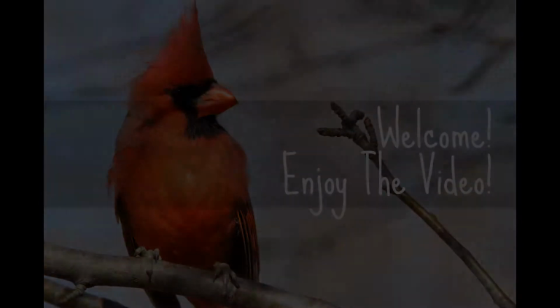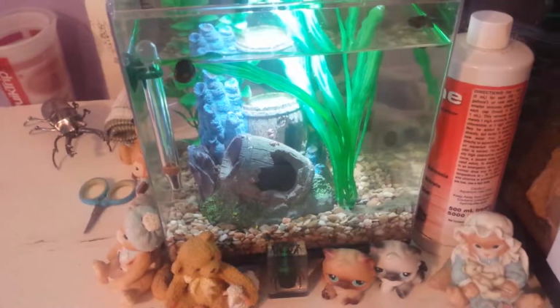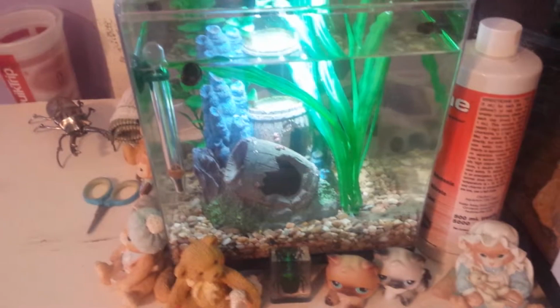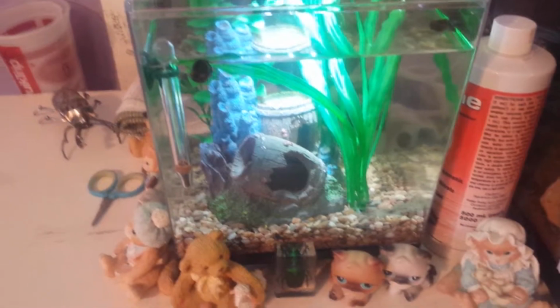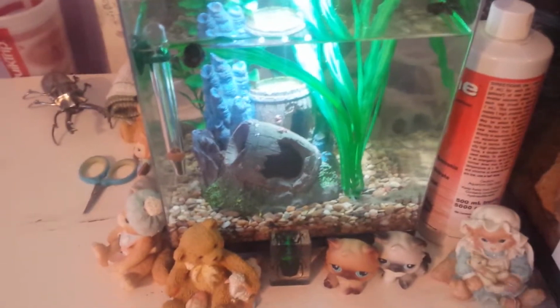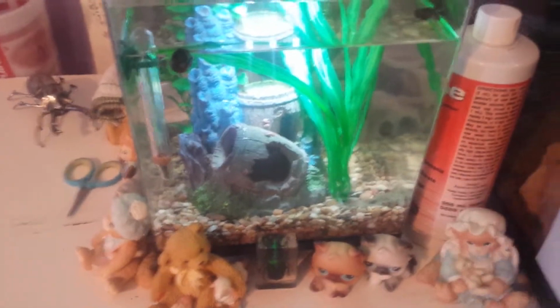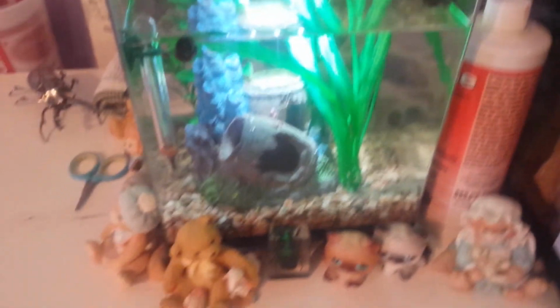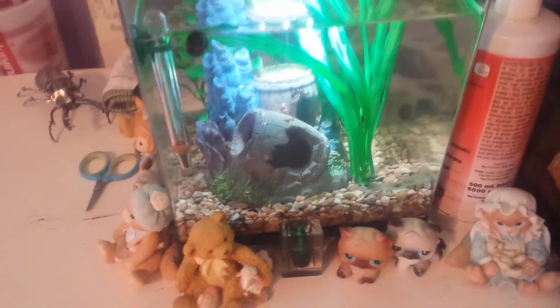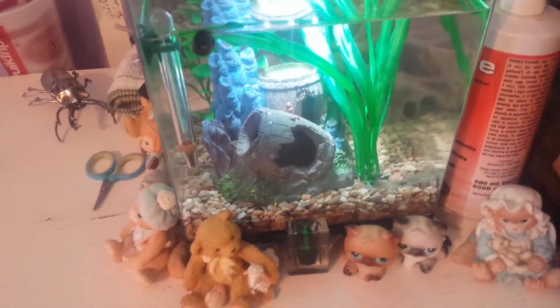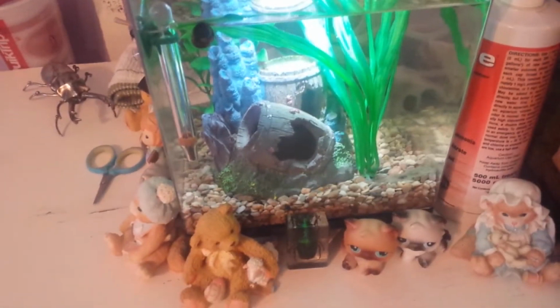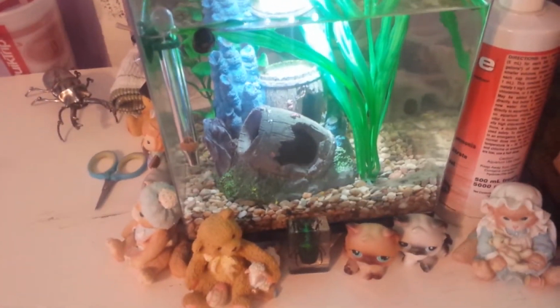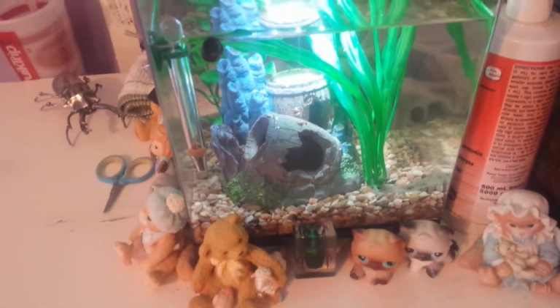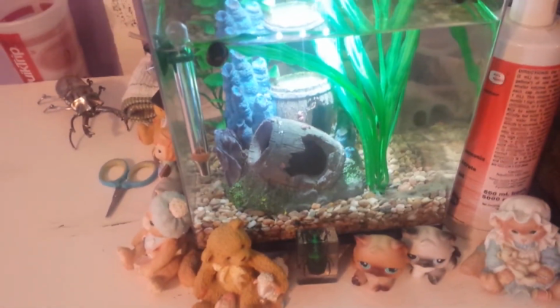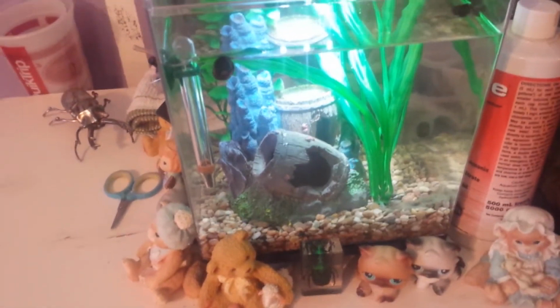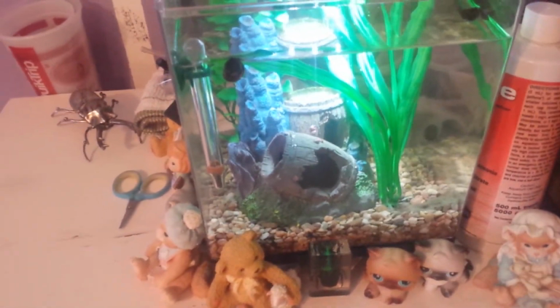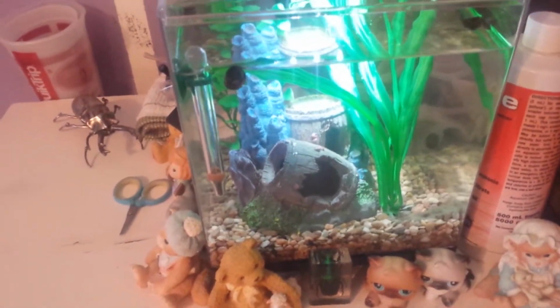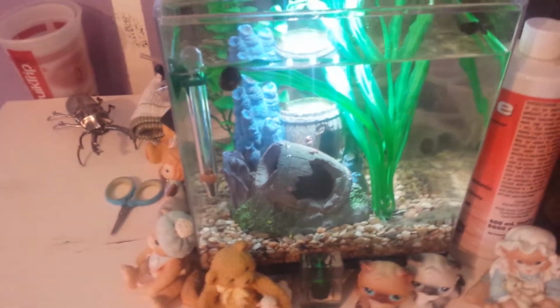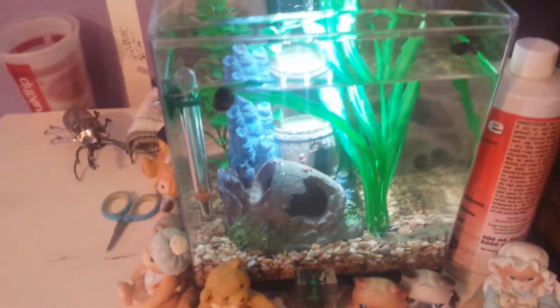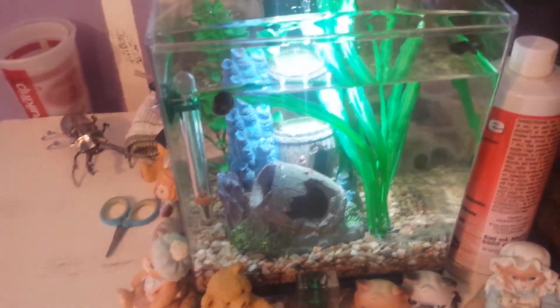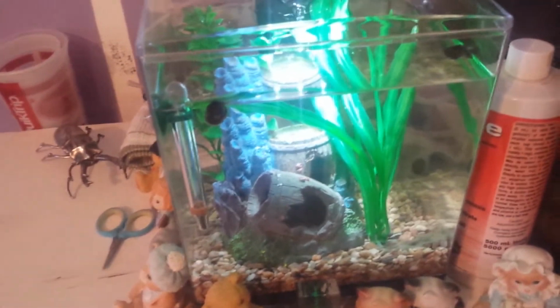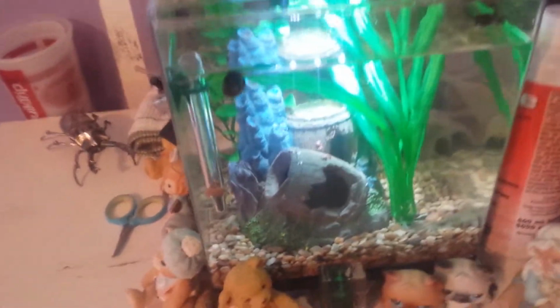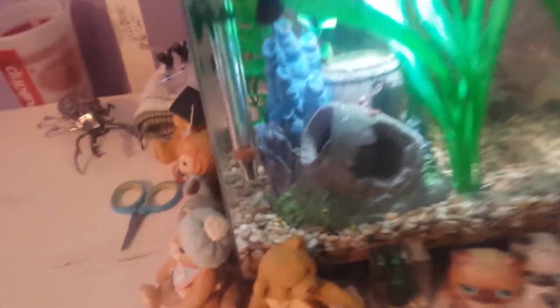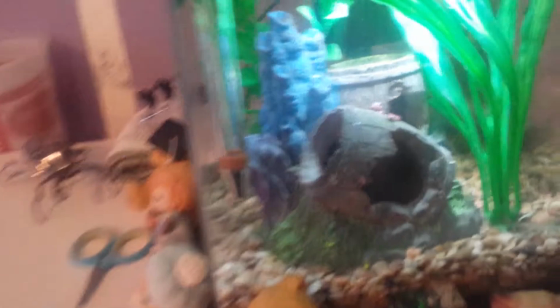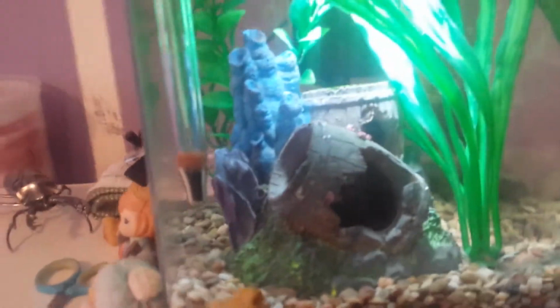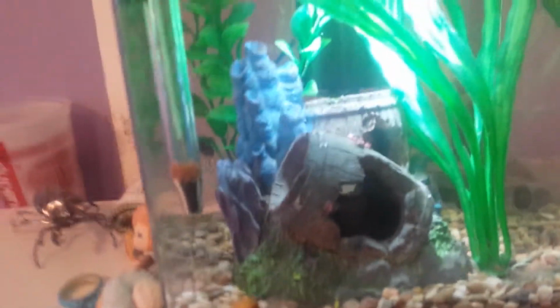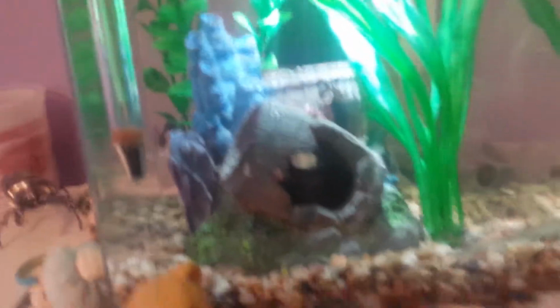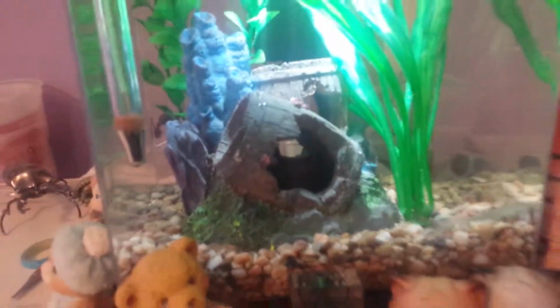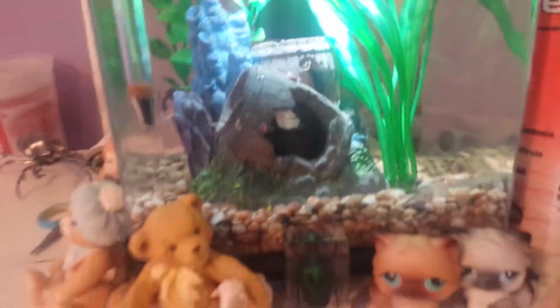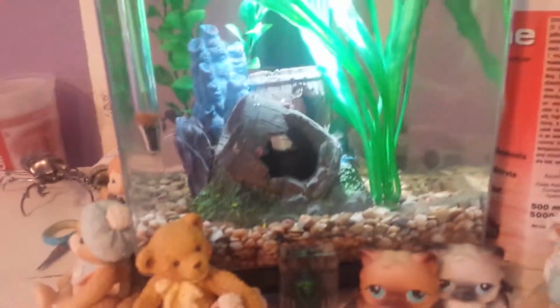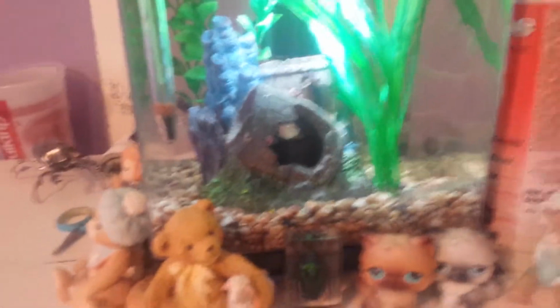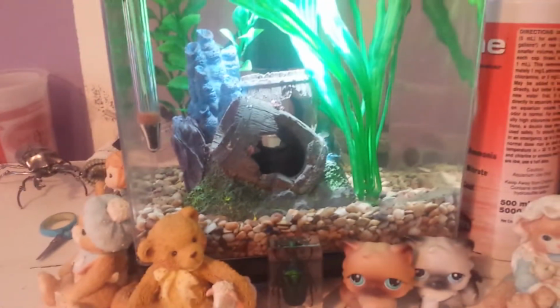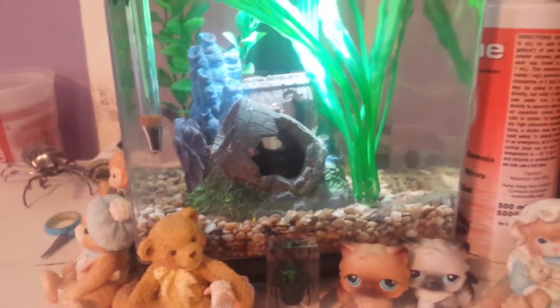Hey guys, it's a proud cat lover, and today I wanted to kind of show you a little update on some things. First of all, I got a new fish tank for my snails.